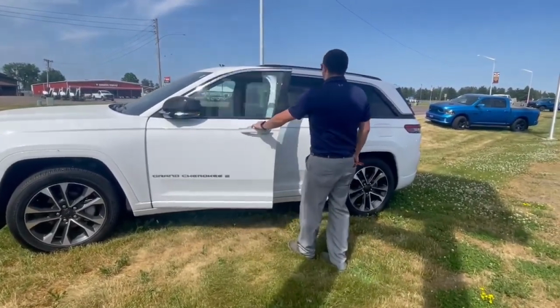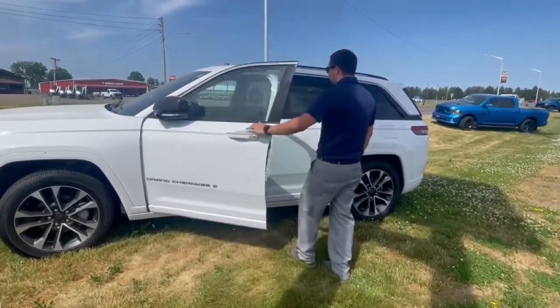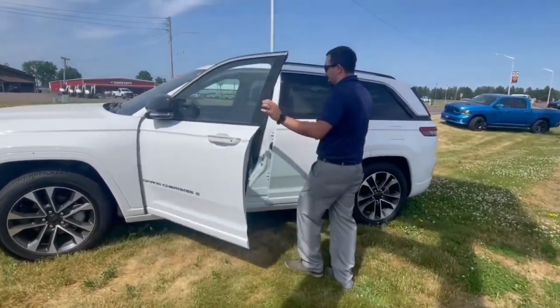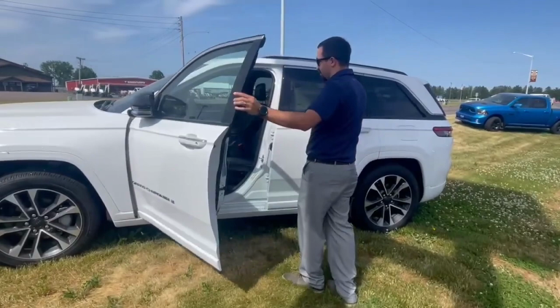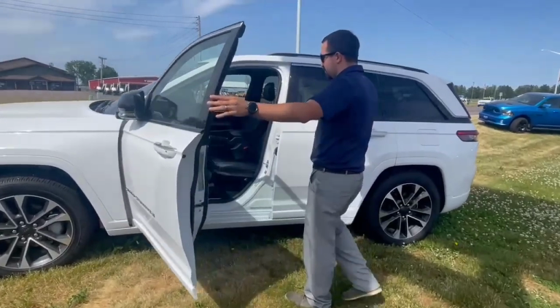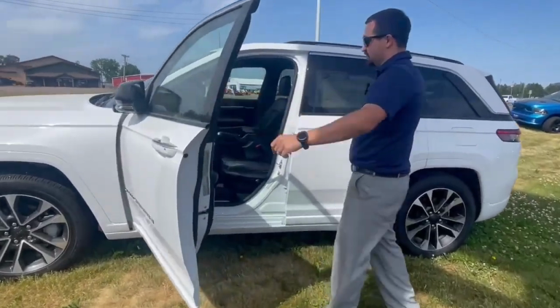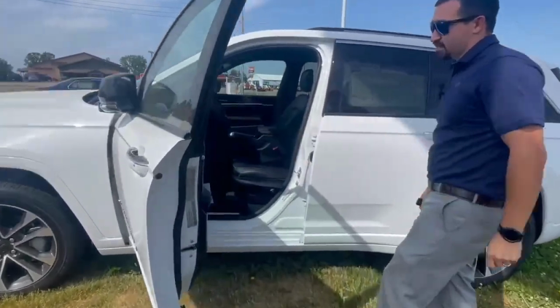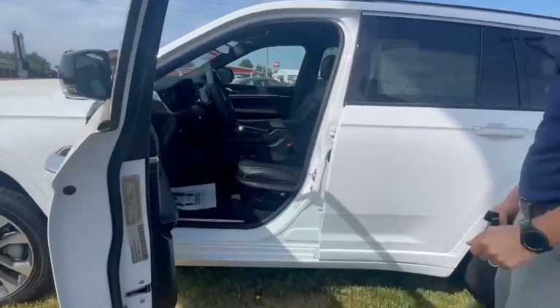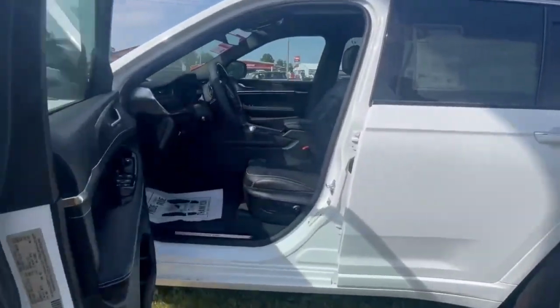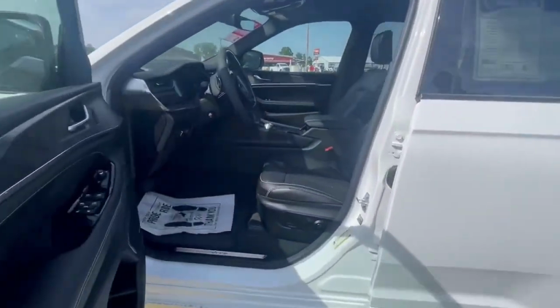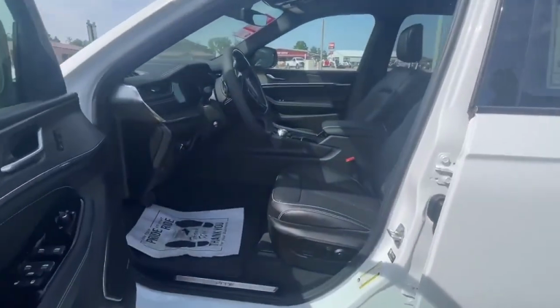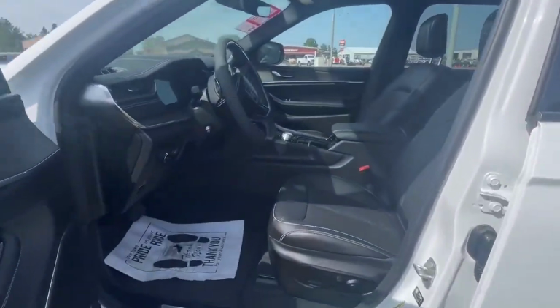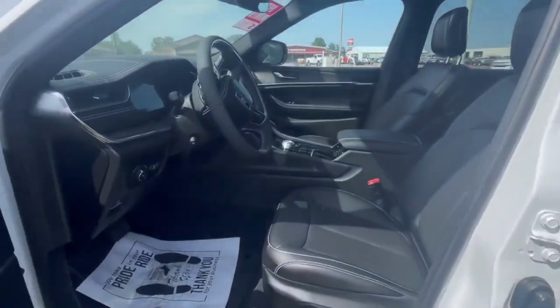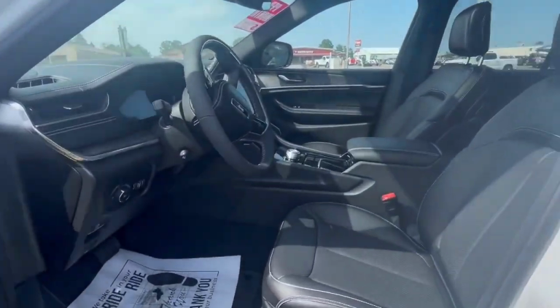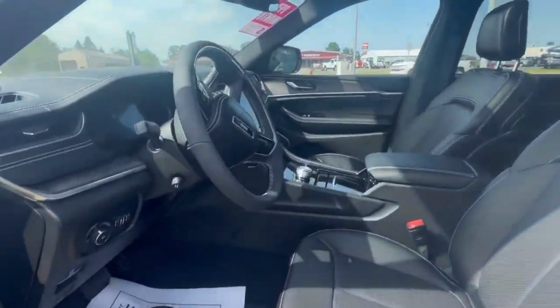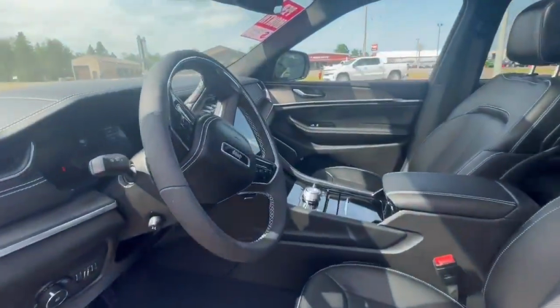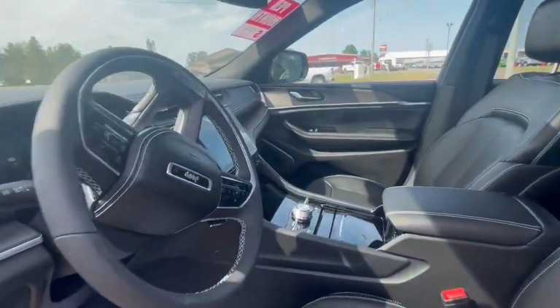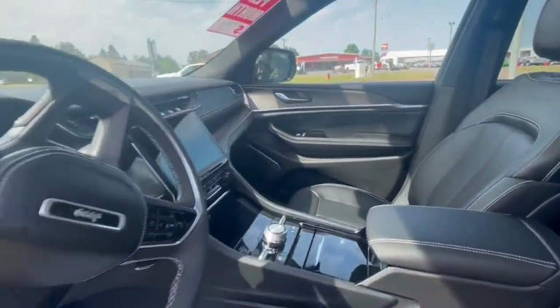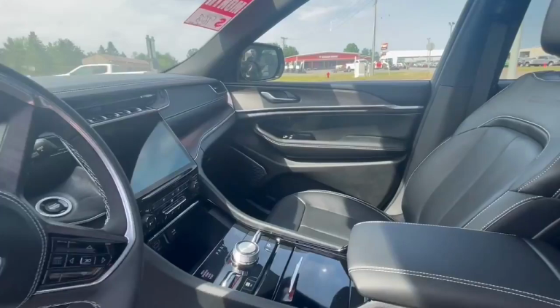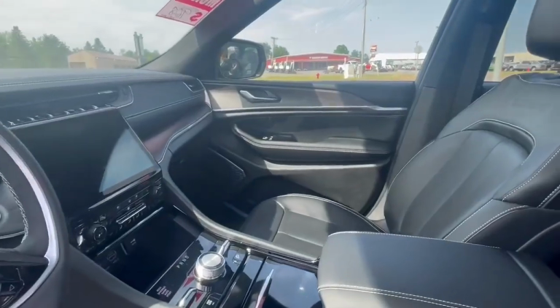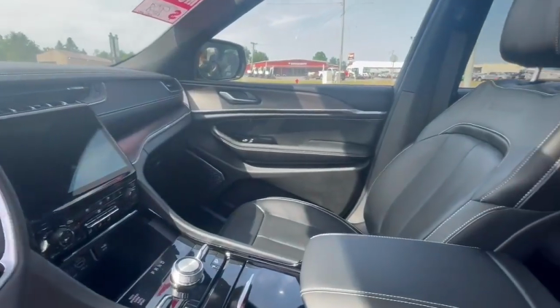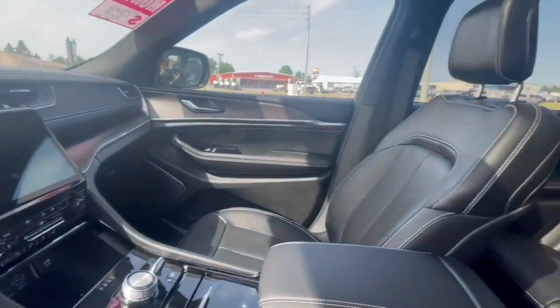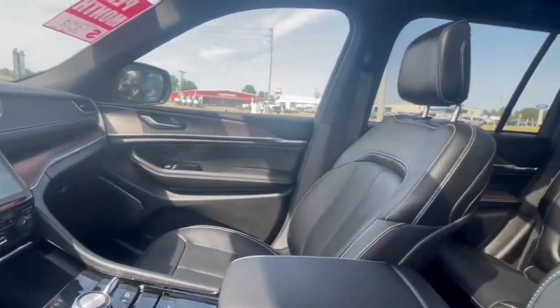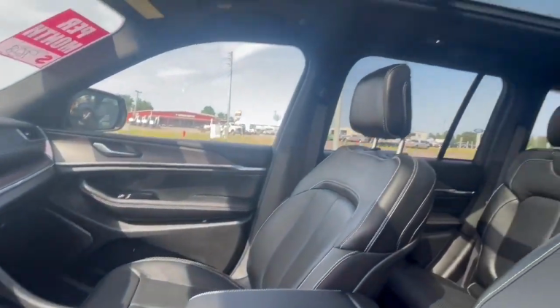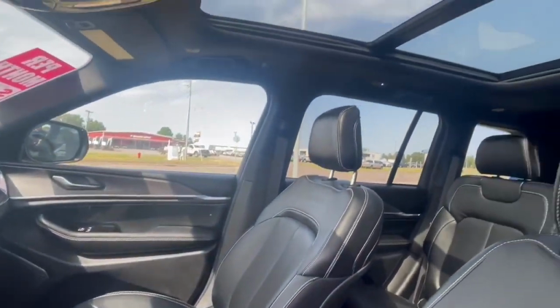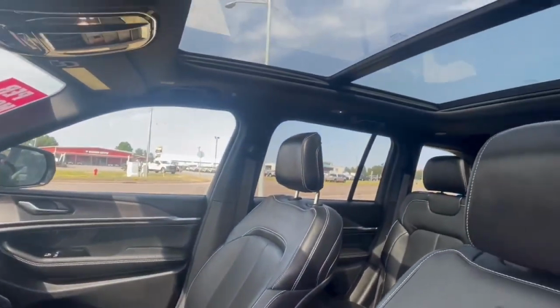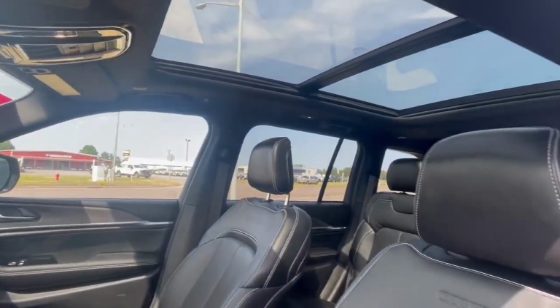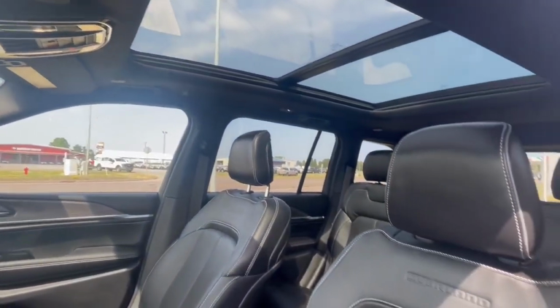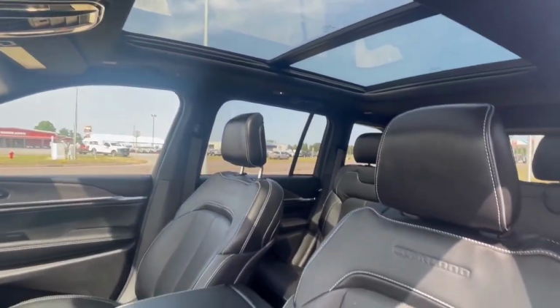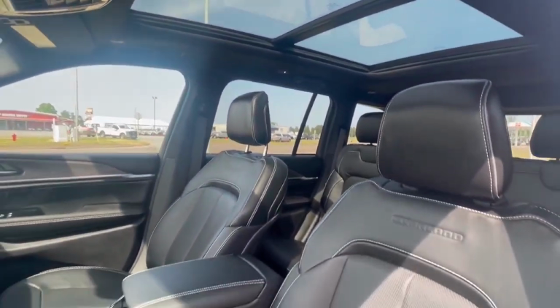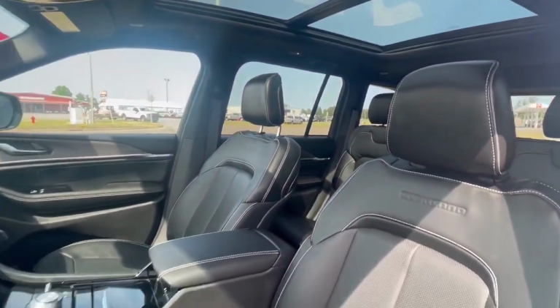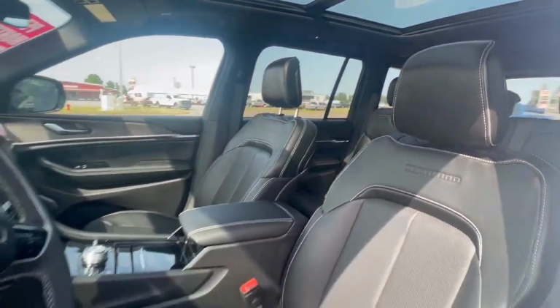Let's take a look inside here quick. Now this vehicle, you will get all premium leather. They are going to be heated and cooled seats, heated steering wheel. Beautiful infotainment center. You are going to get a full-size sunroof there. Beautiful vehicle.